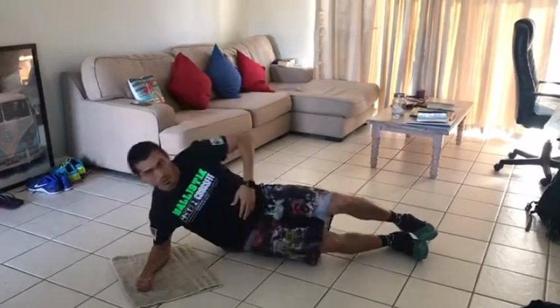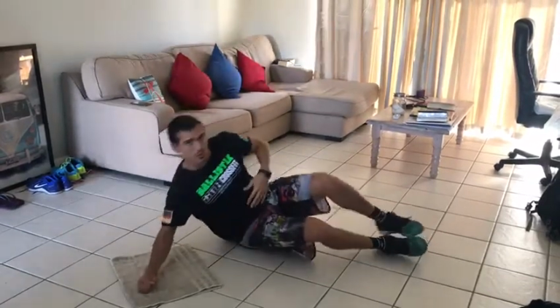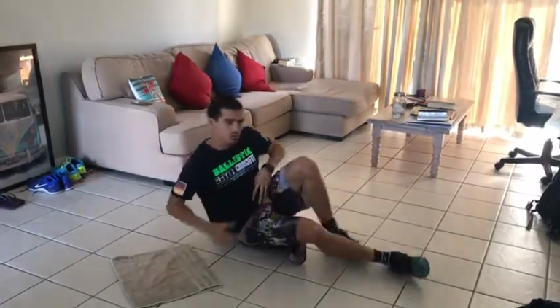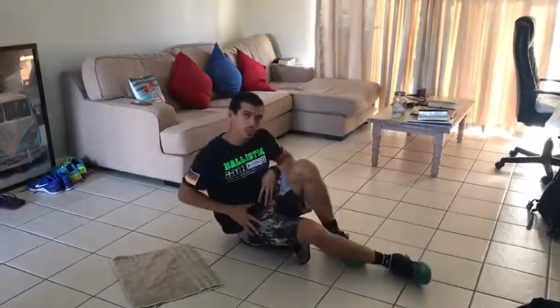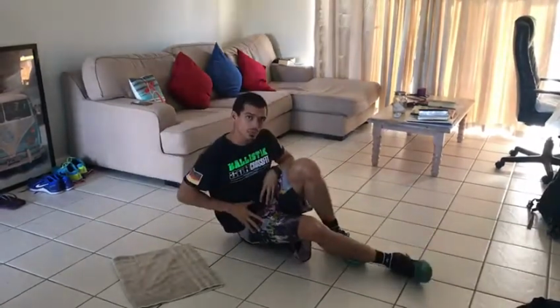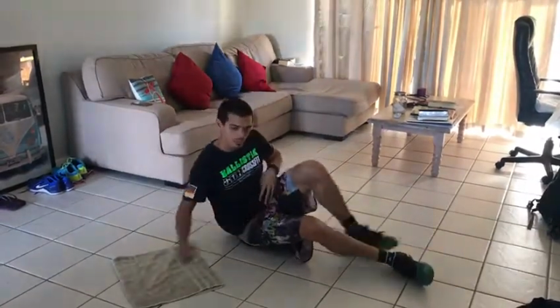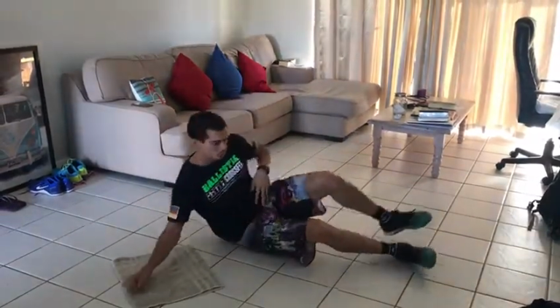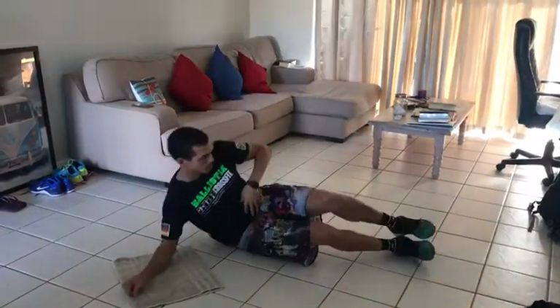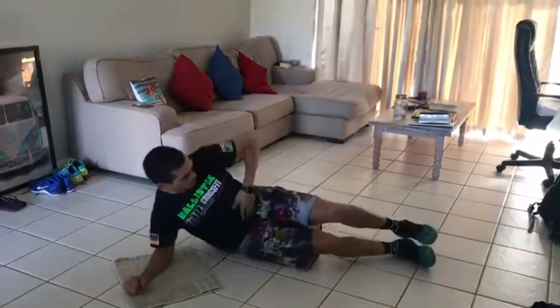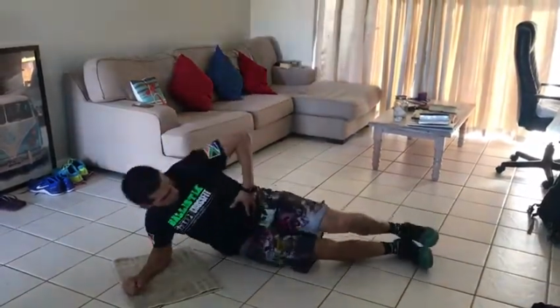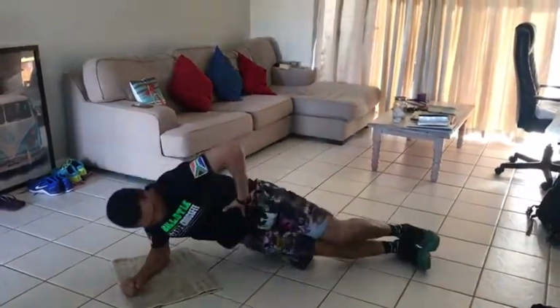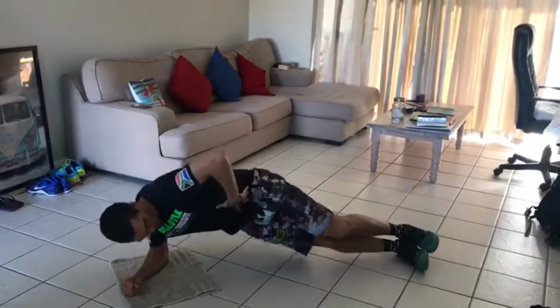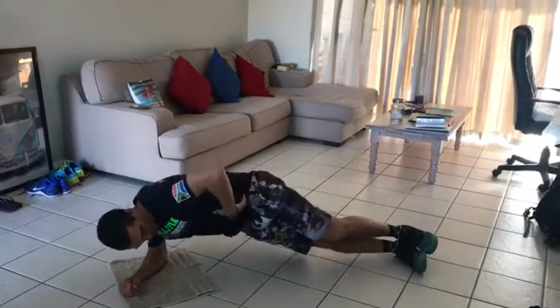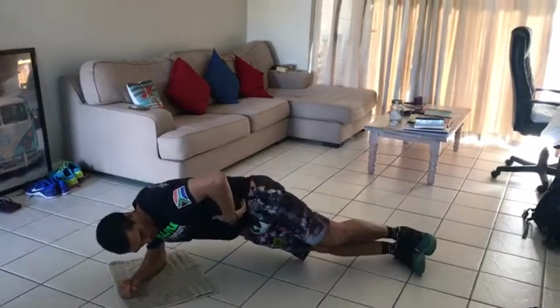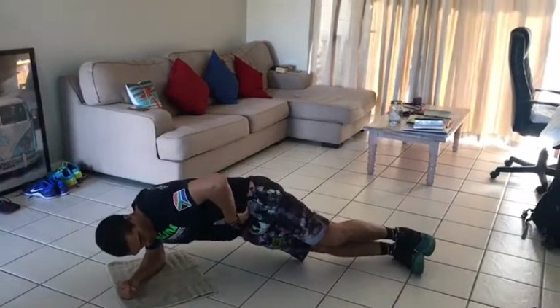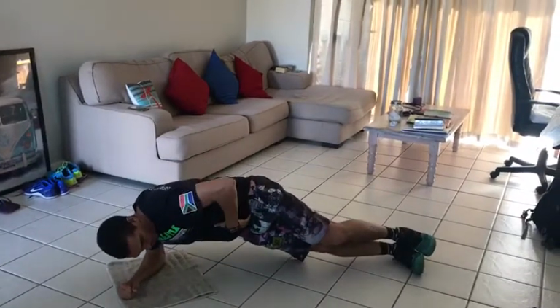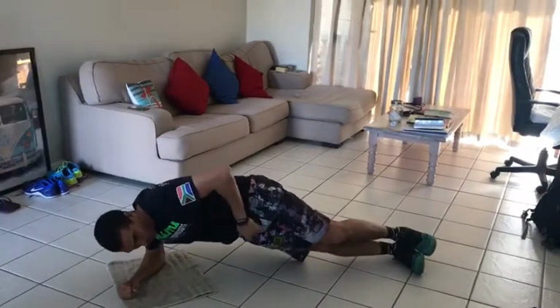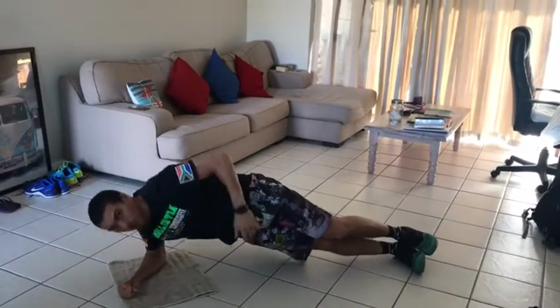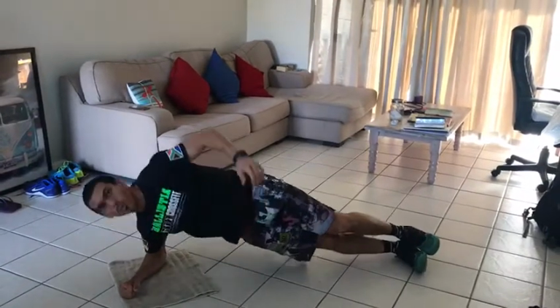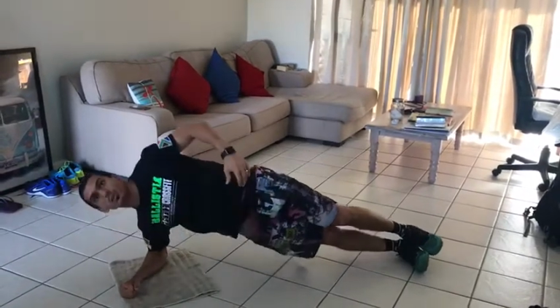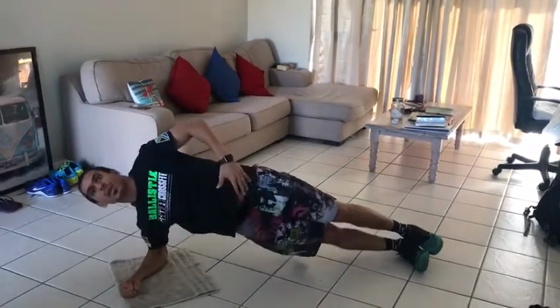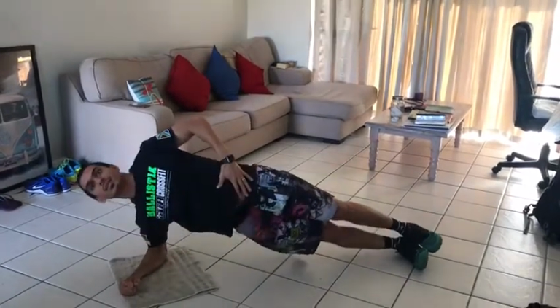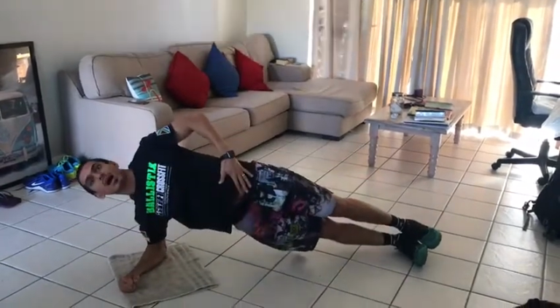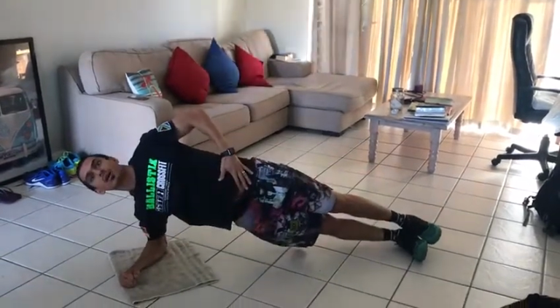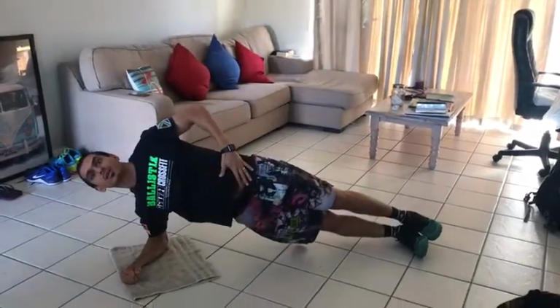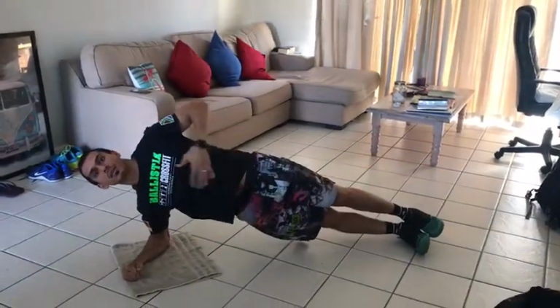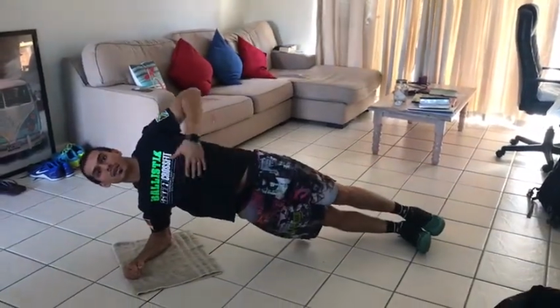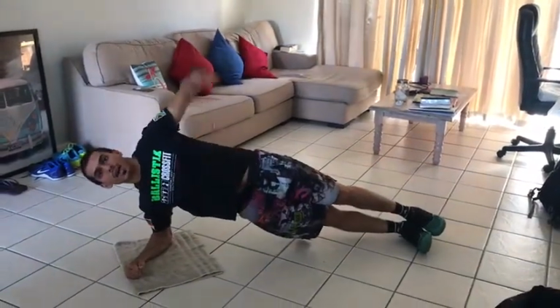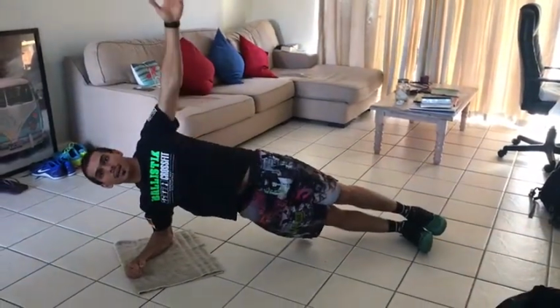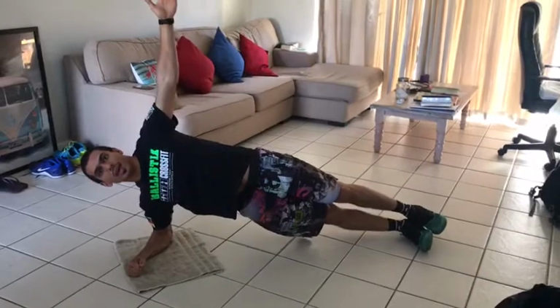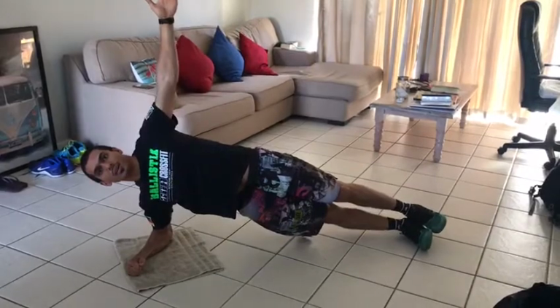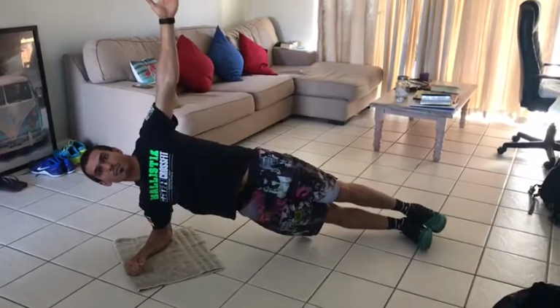Try not to rotate with the hips too much — try not to bend or rotate. We want you nice and upright here, and the hand goes up.